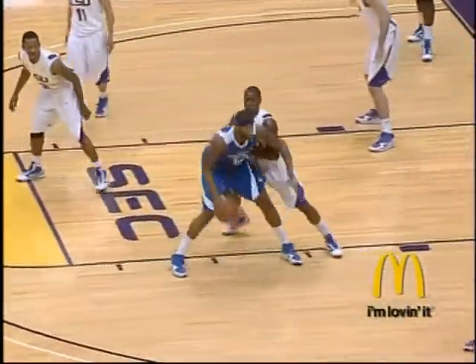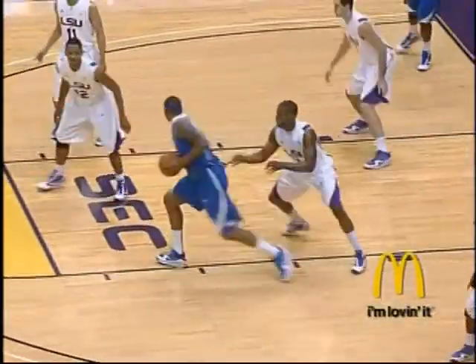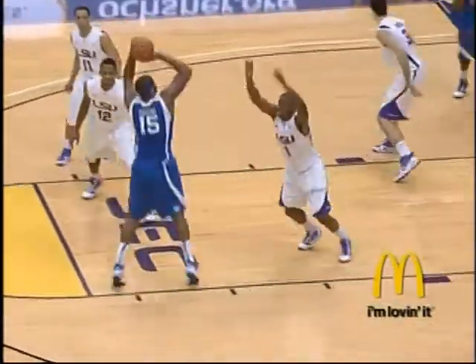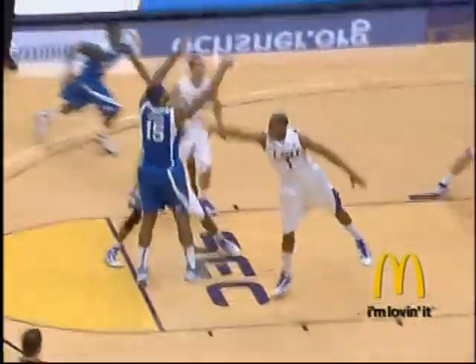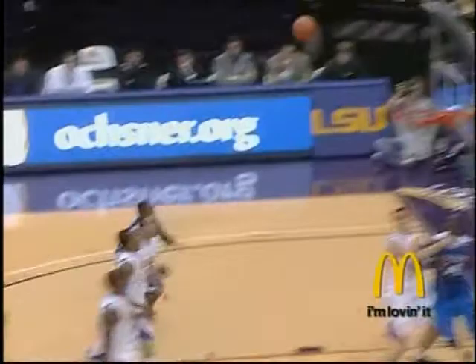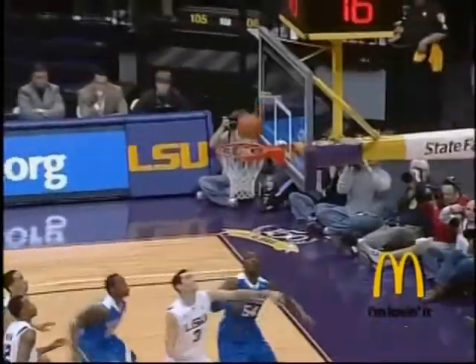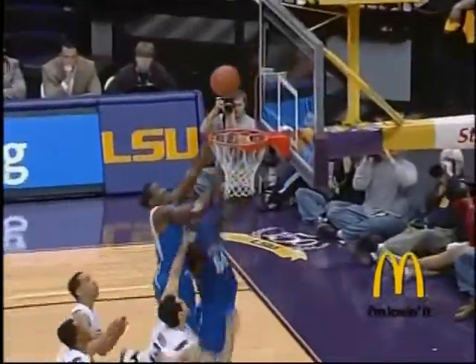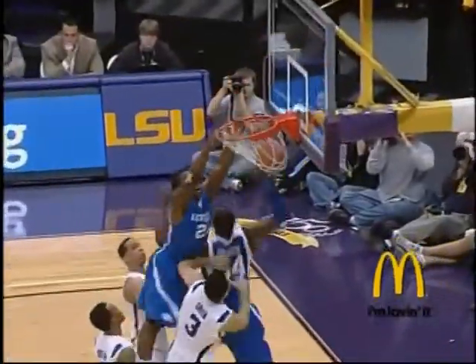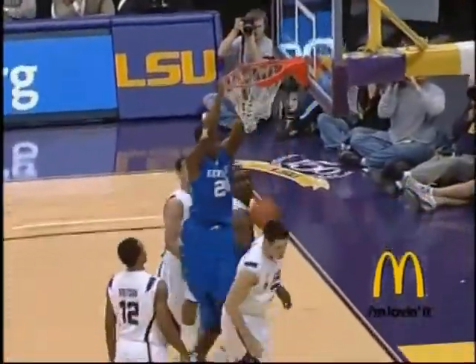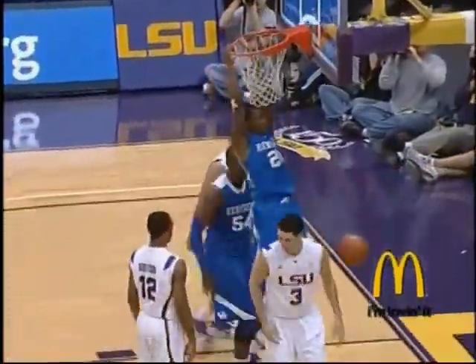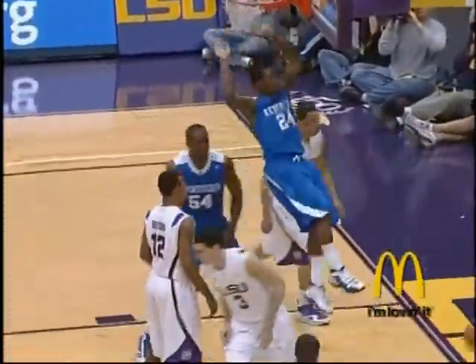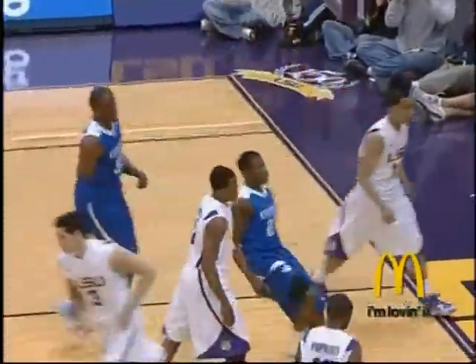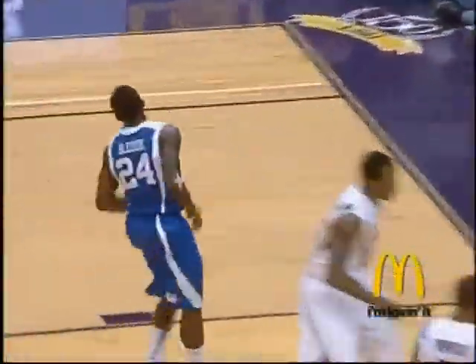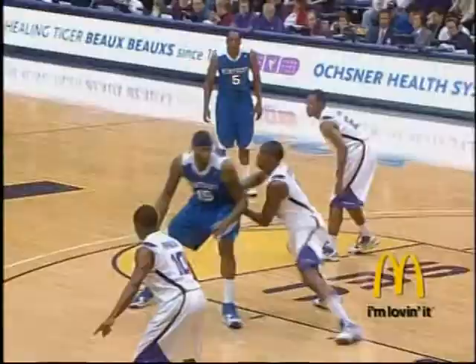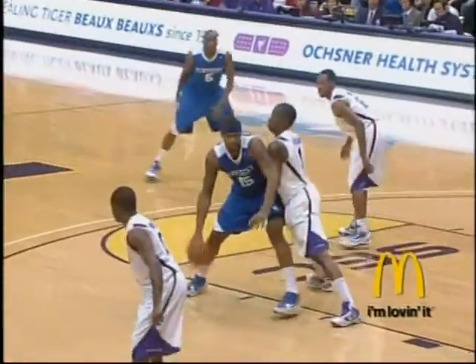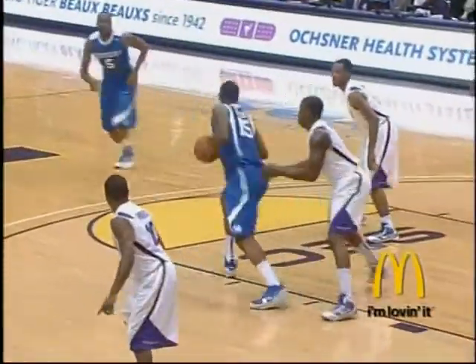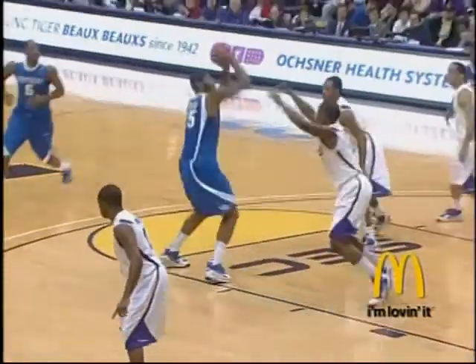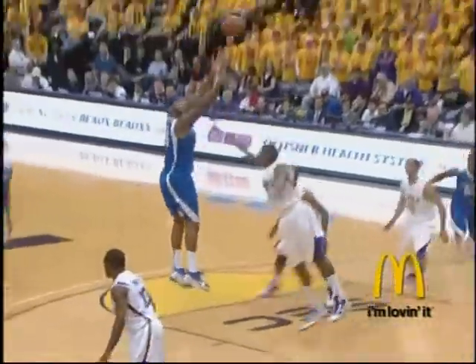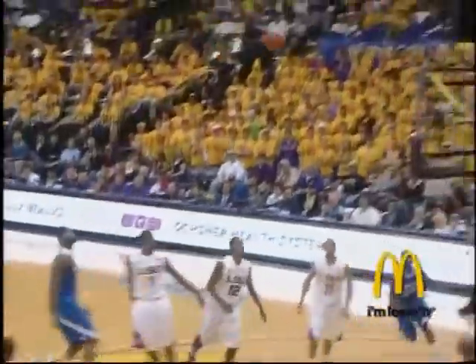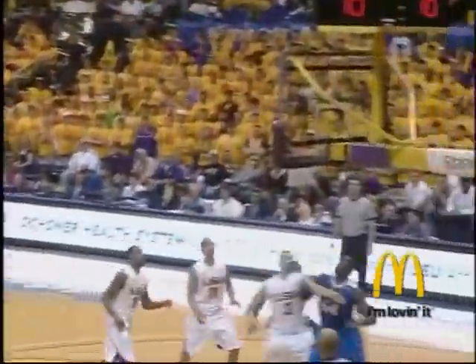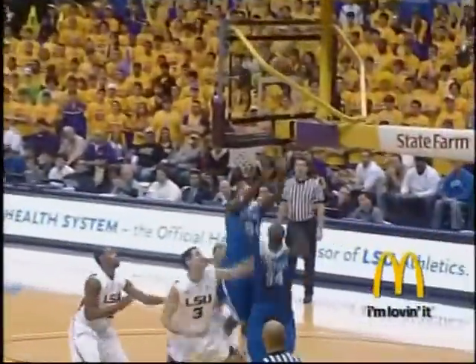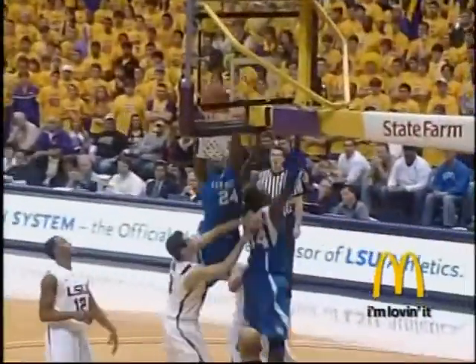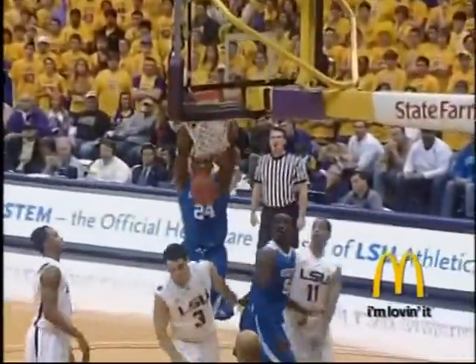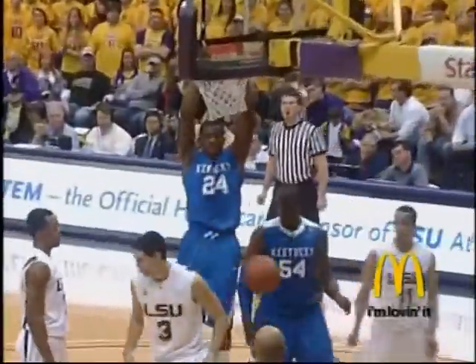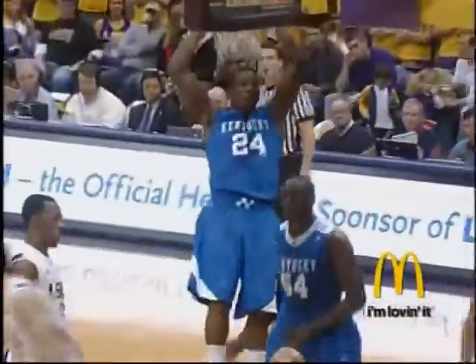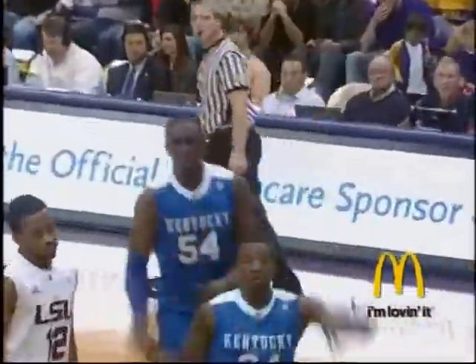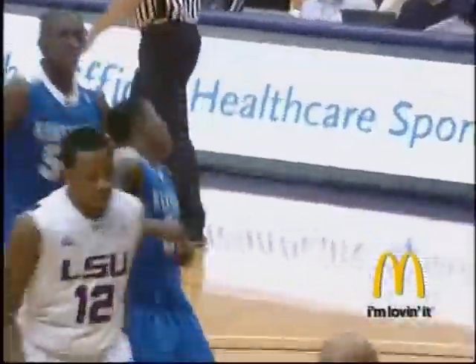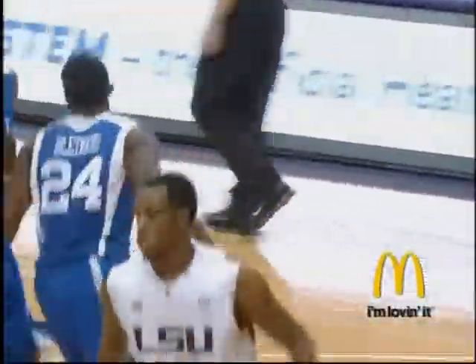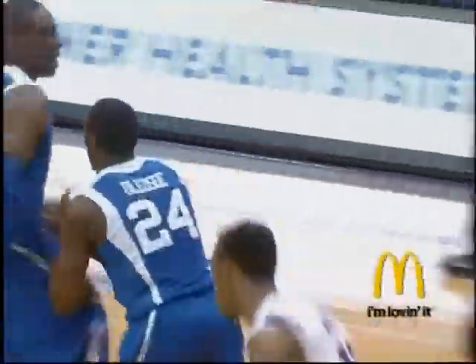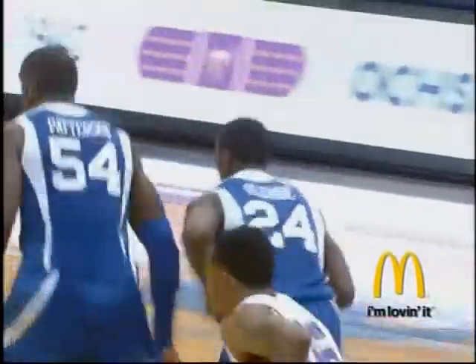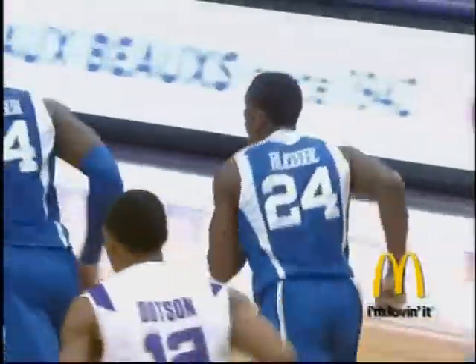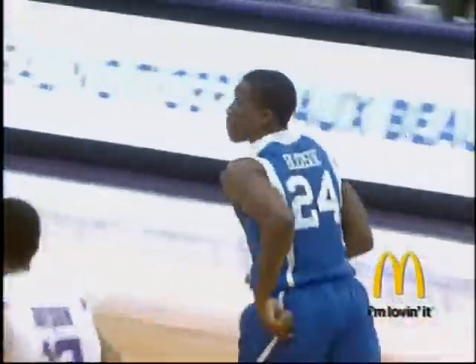The athleticism from those guys together — the athleticism from a point guard. How about the freshman for Kentucky at about six foot tall, six foot one maybe. Holy mackerel.